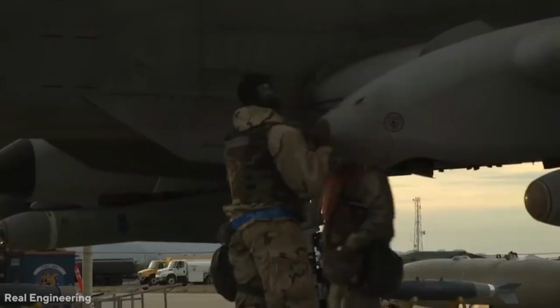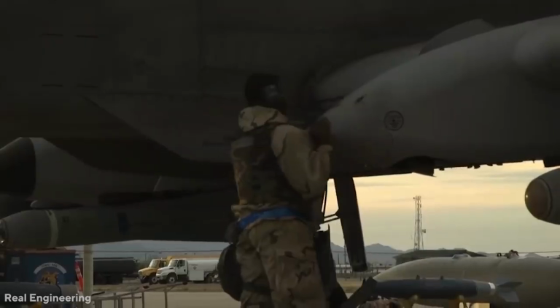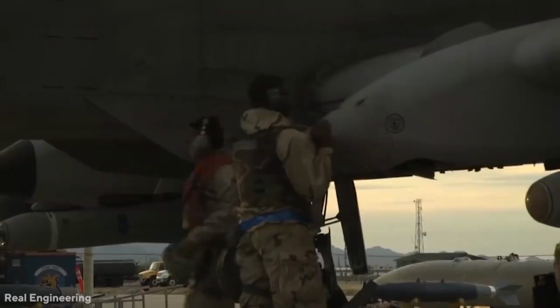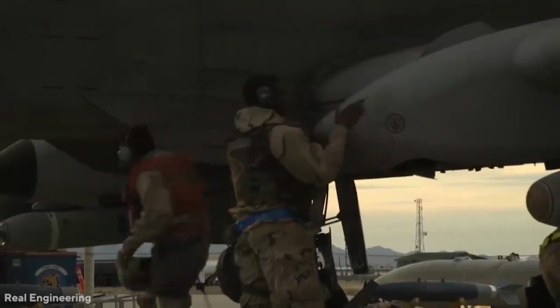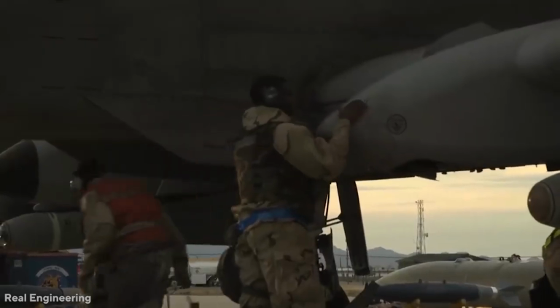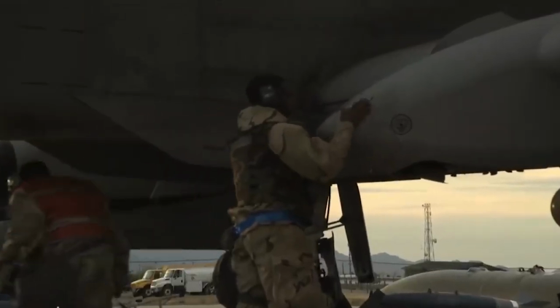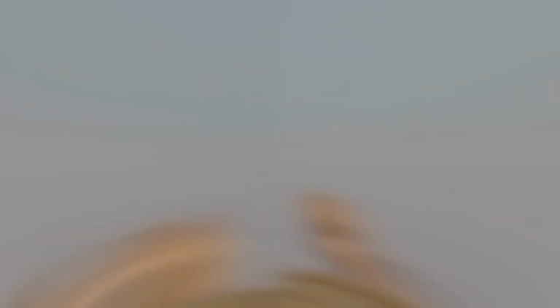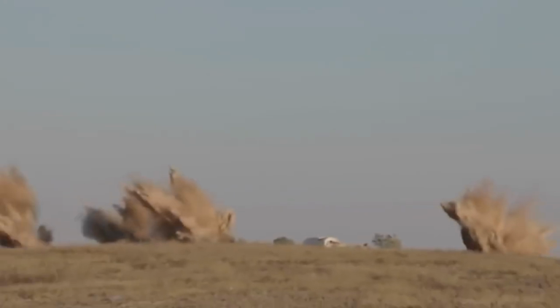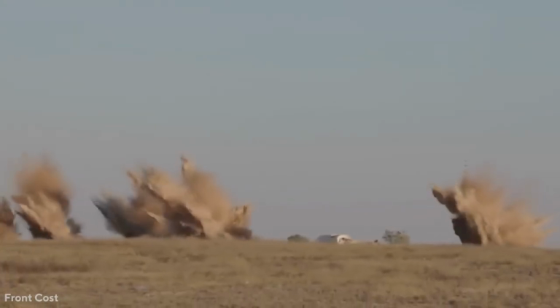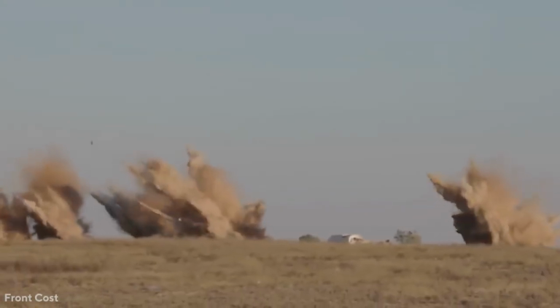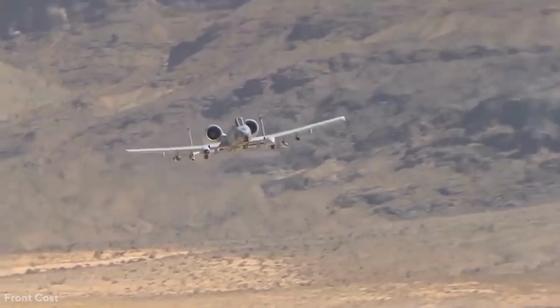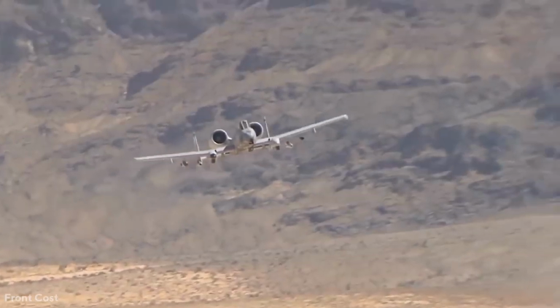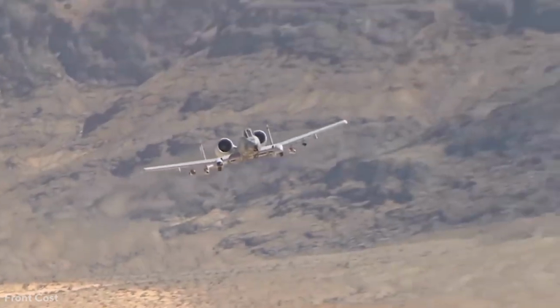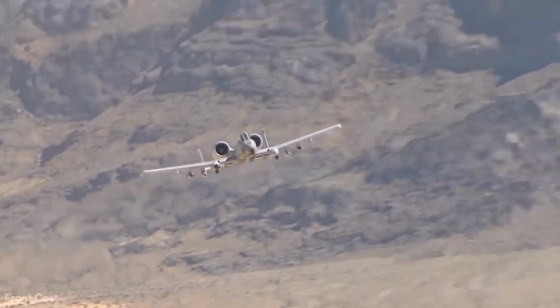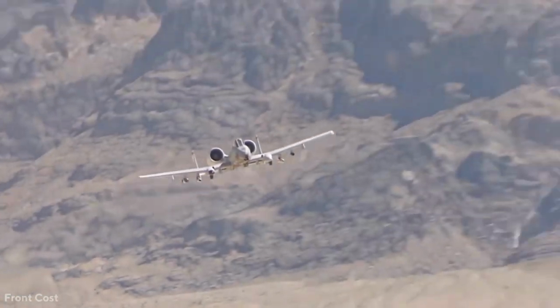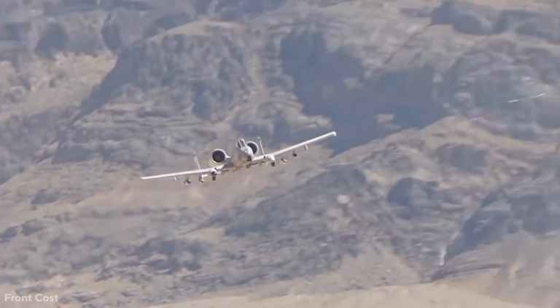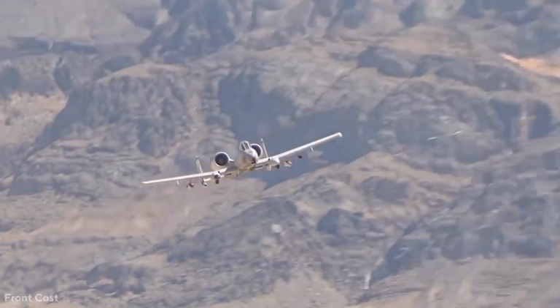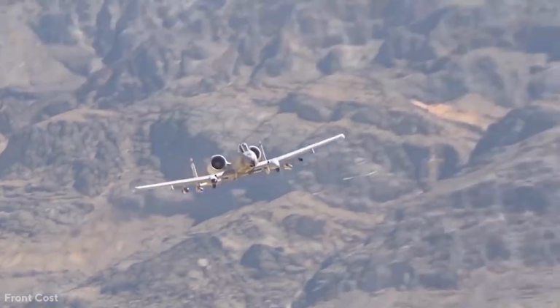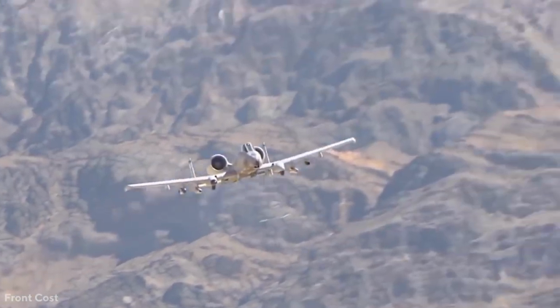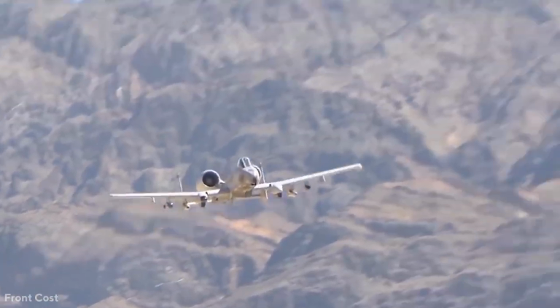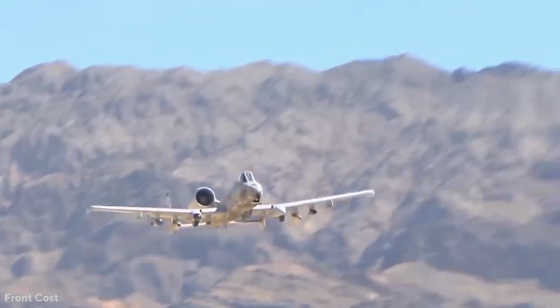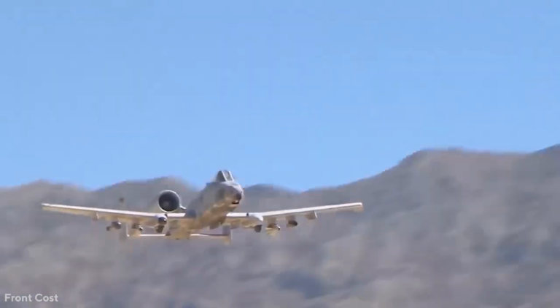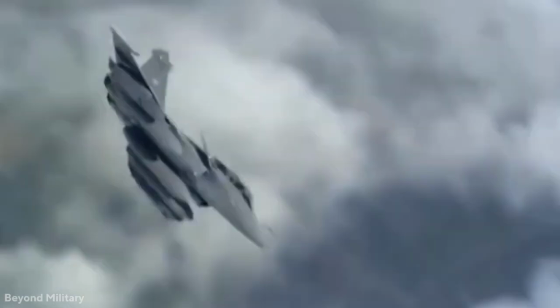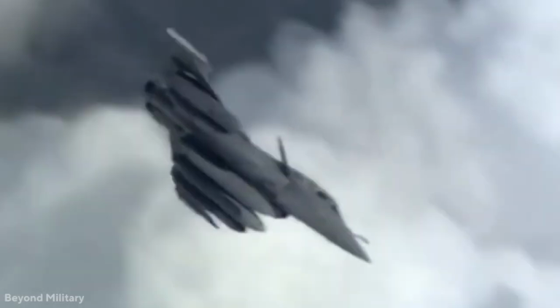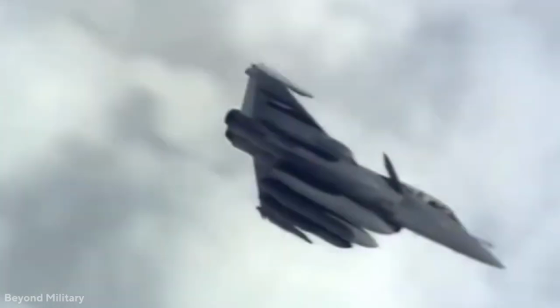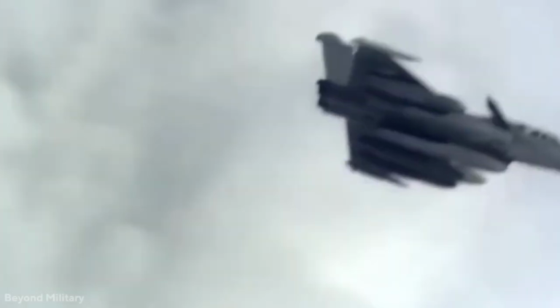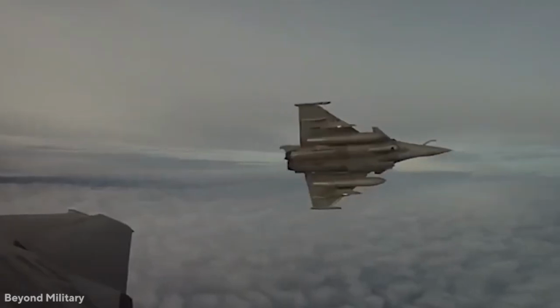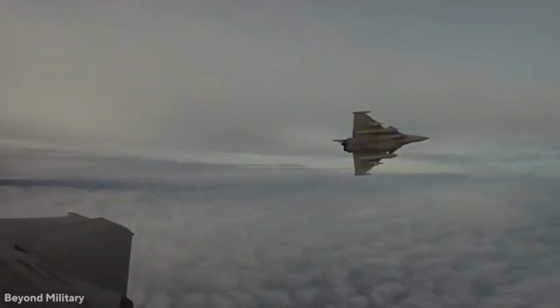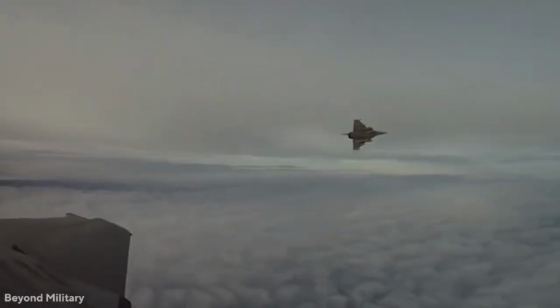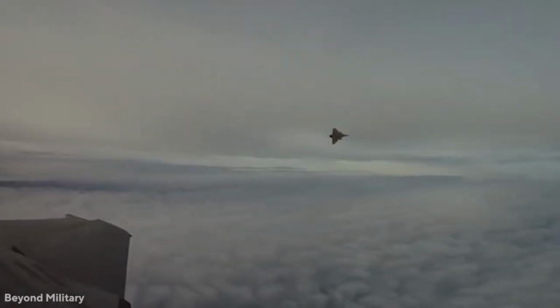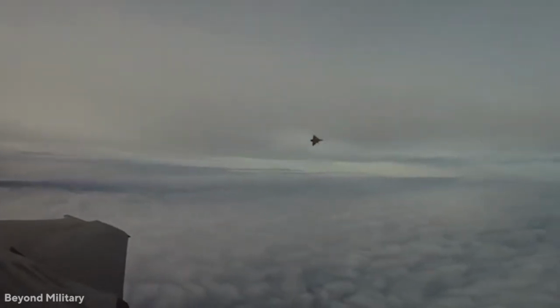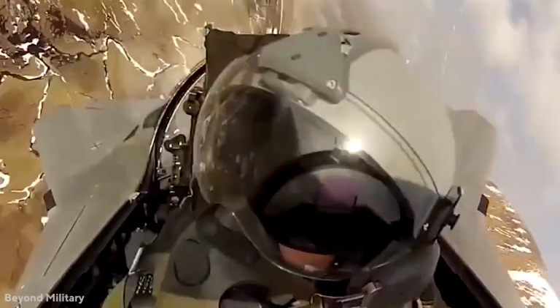That's where the A-10 comes in. It's been nicknamed one of the most iconic planes in the U.S. Air Force's flying inventory. In today's video, we'll be going over its history, weaponry, and more.